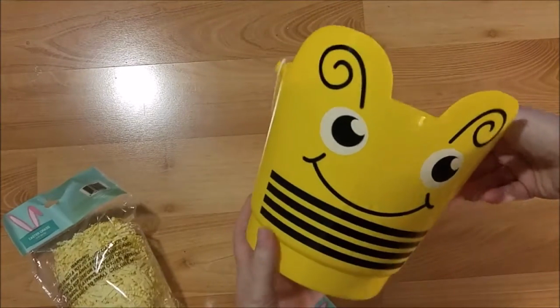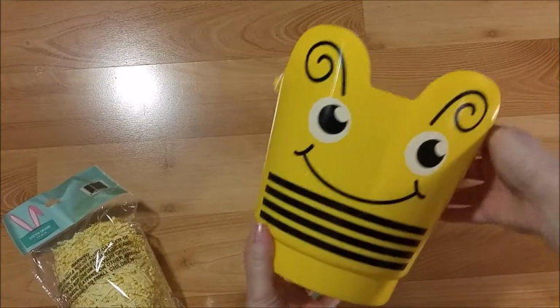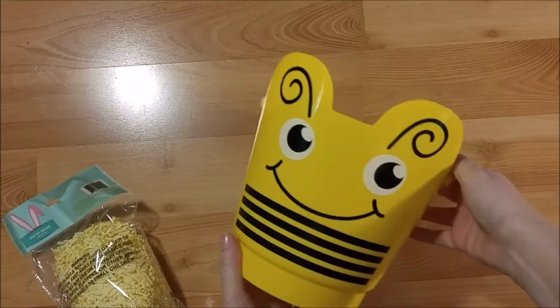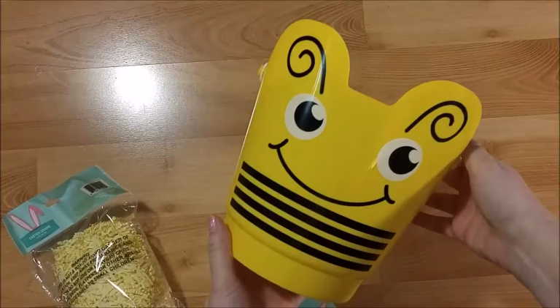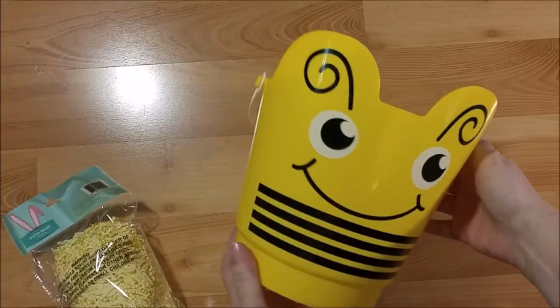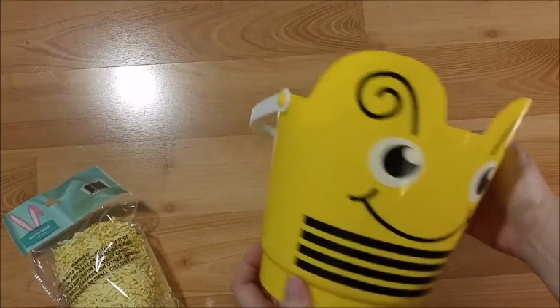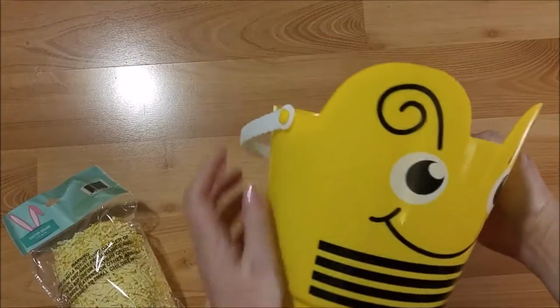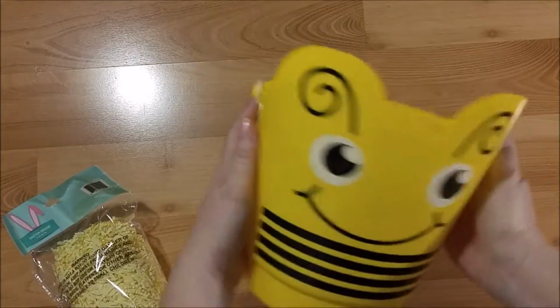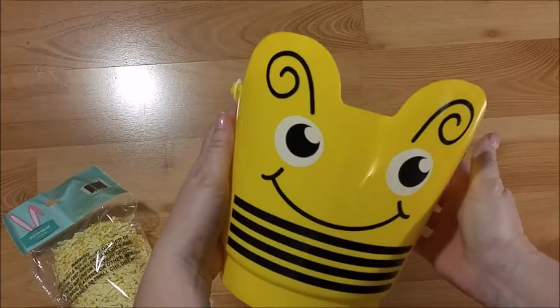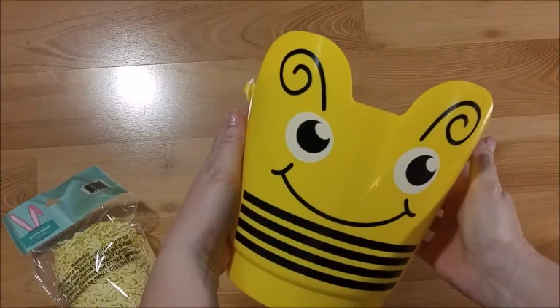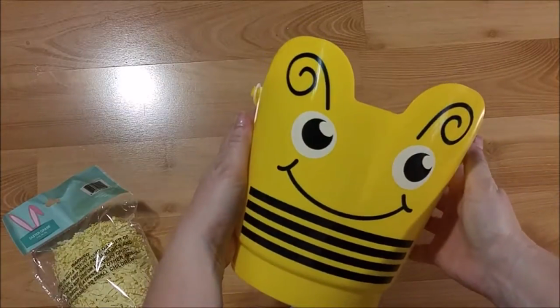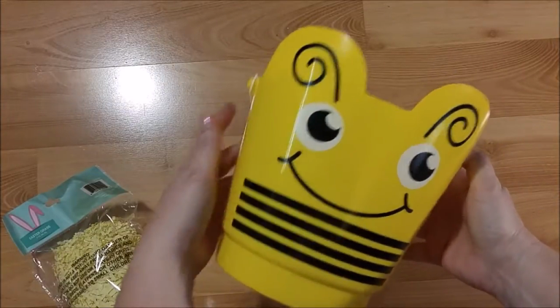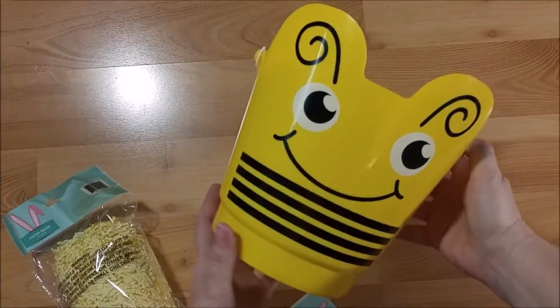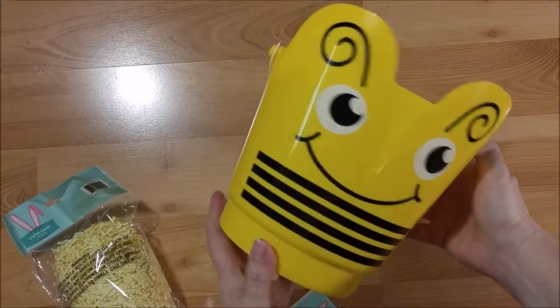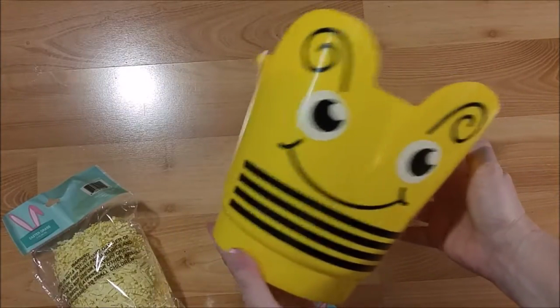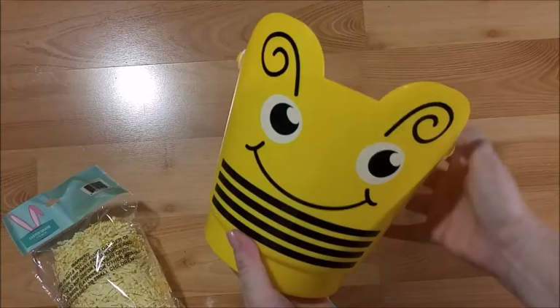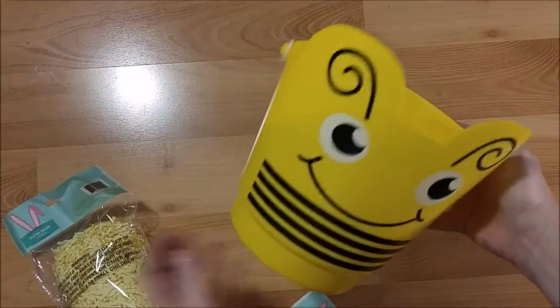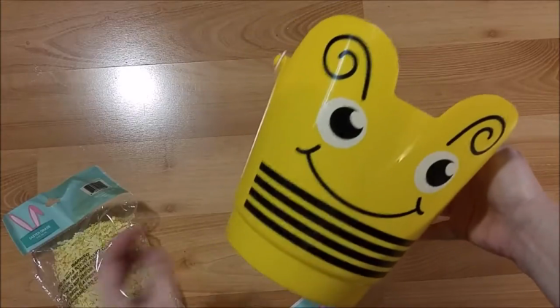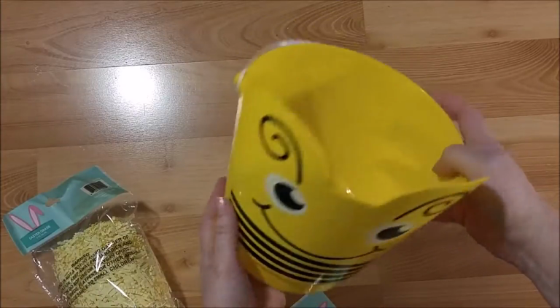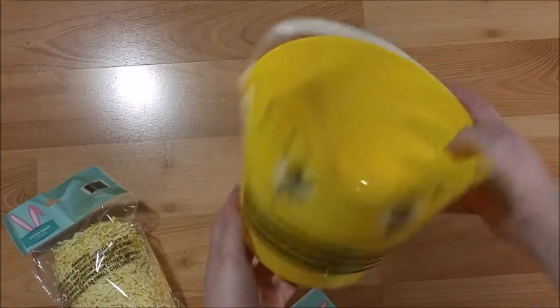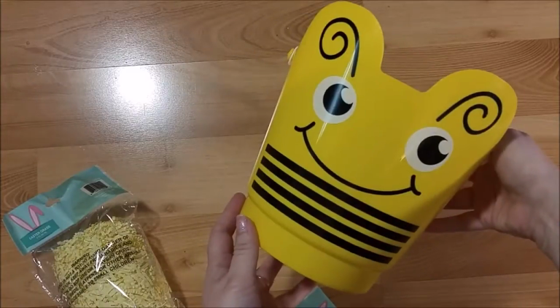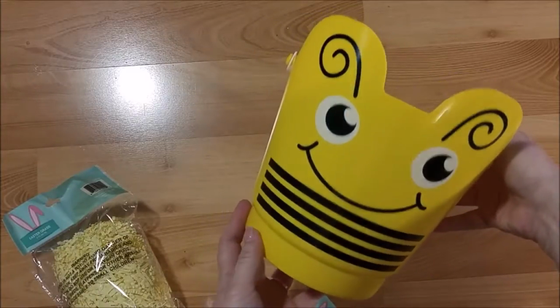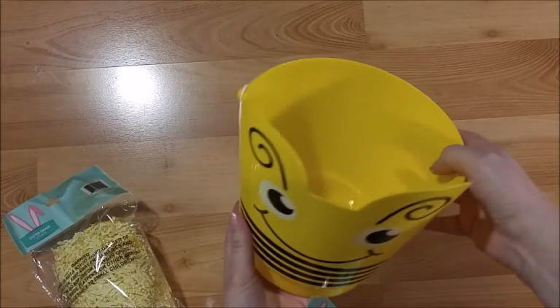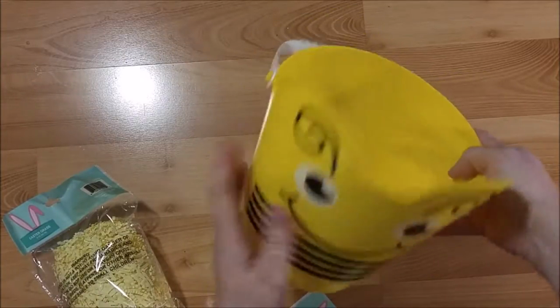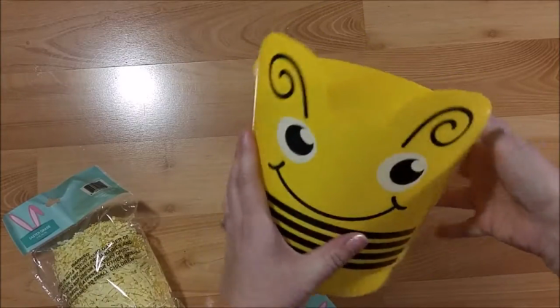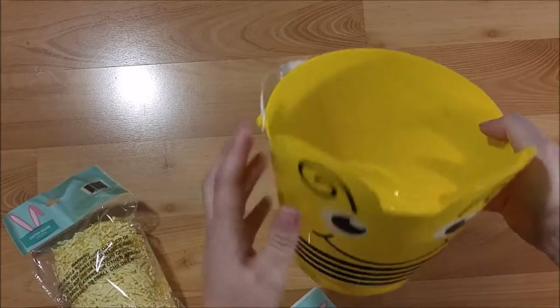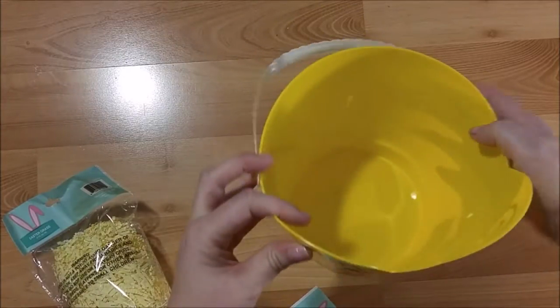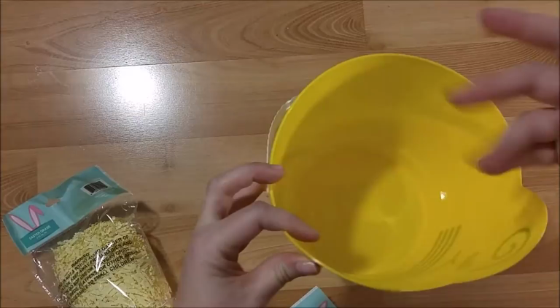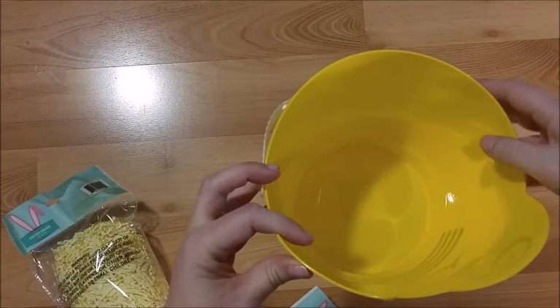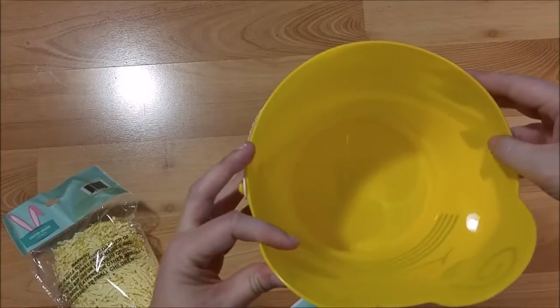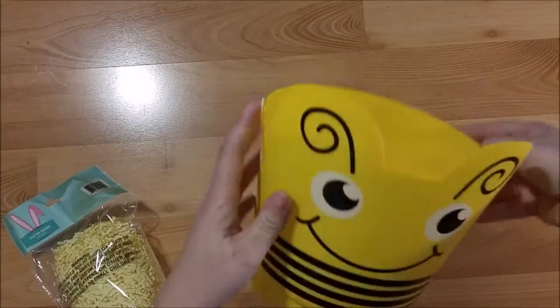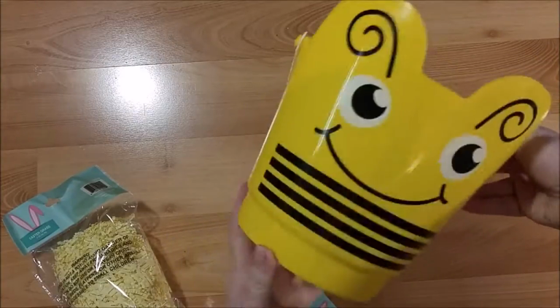There's also this bumblebee bucket, which is actually for a bumblebee party I'm planning for my preschool class at church — the Awana Cubbies. I thought it was super cute. I'll probably use it to put treats in, or on the food table for napkins and silverware.